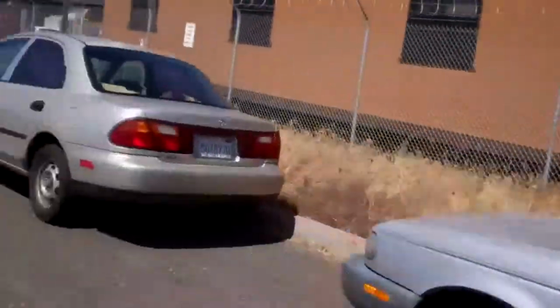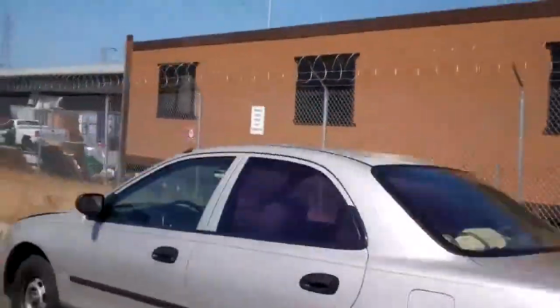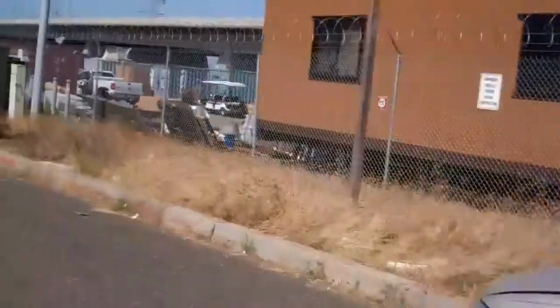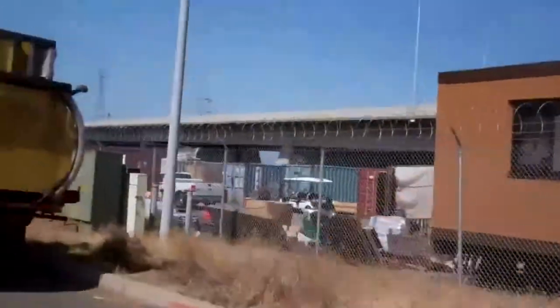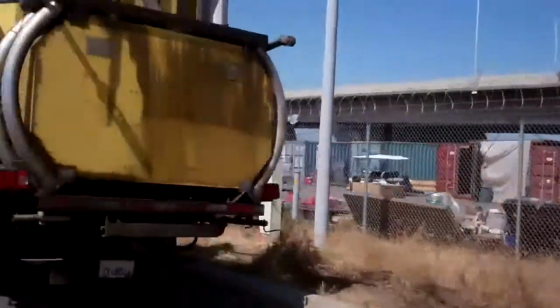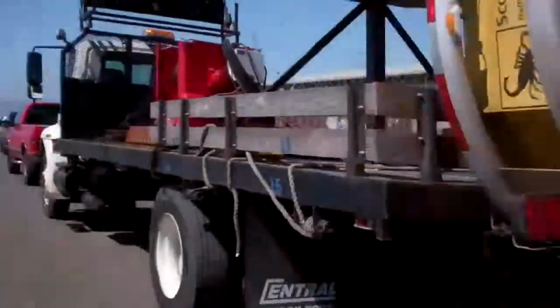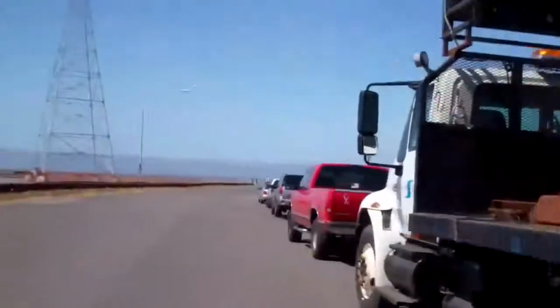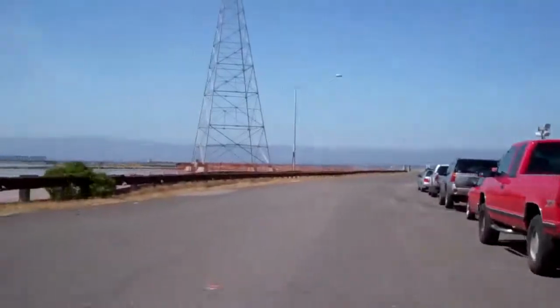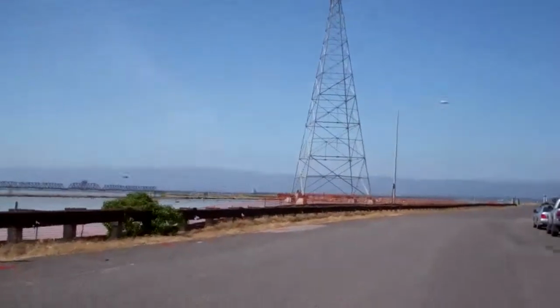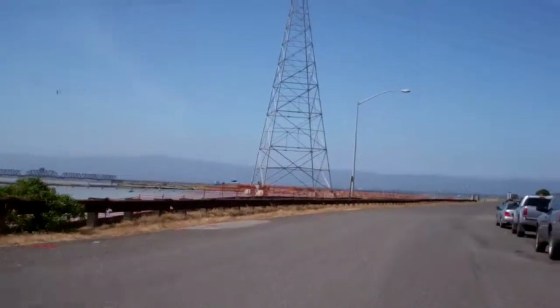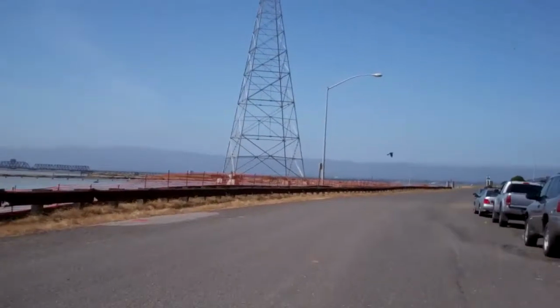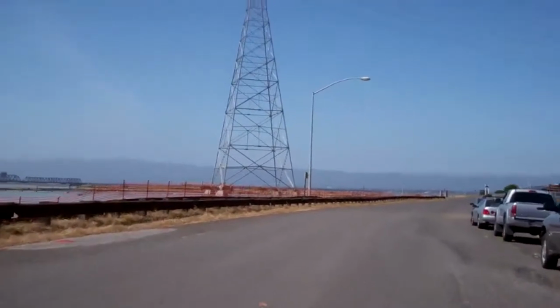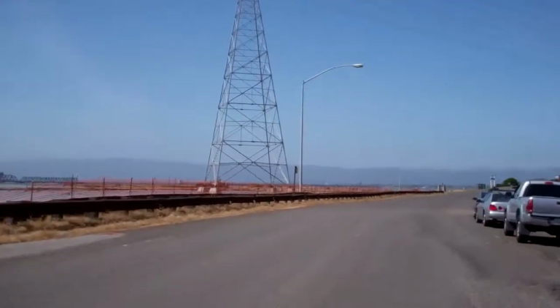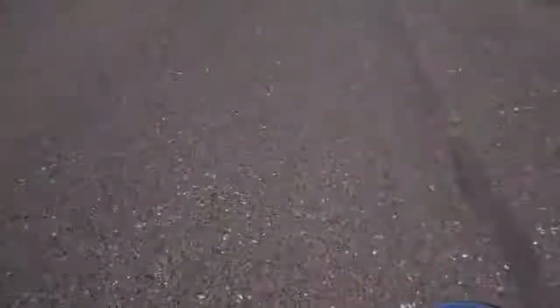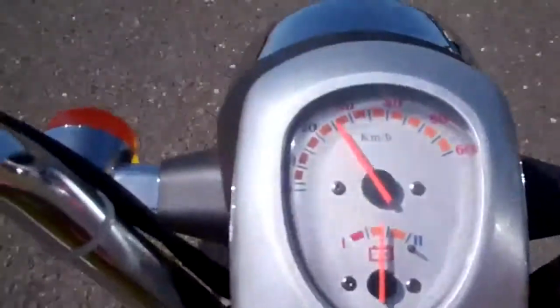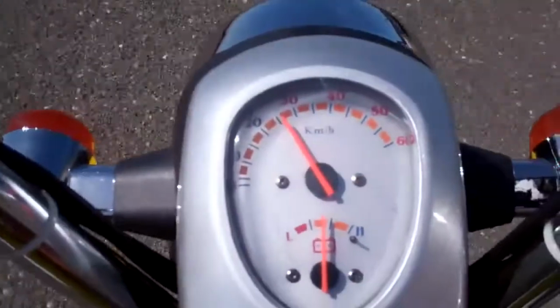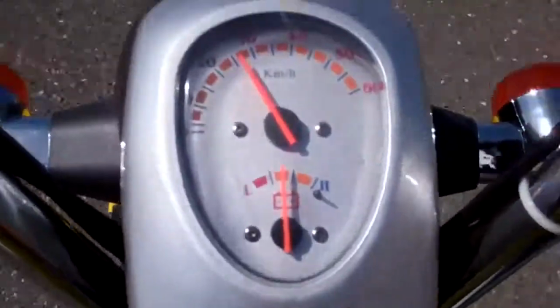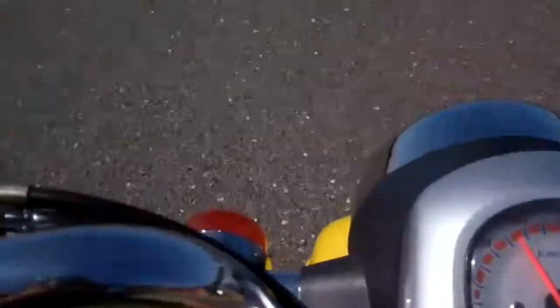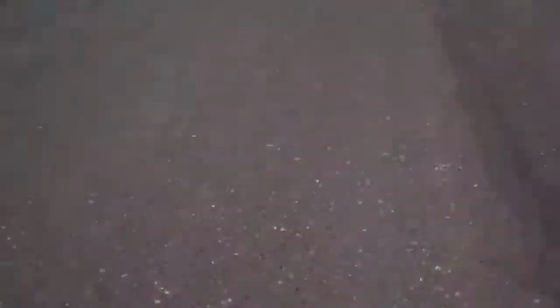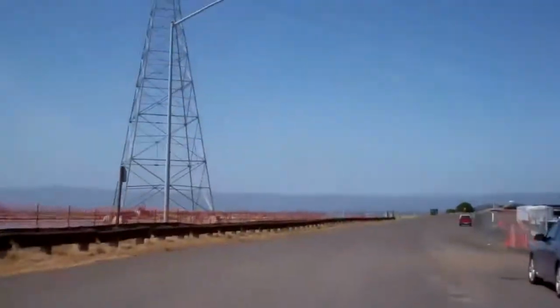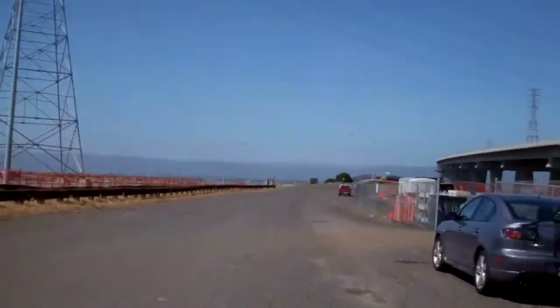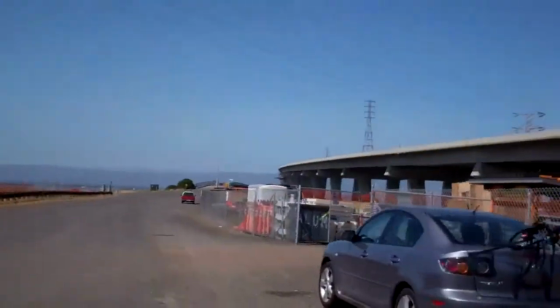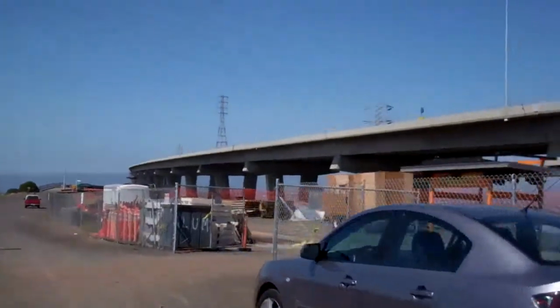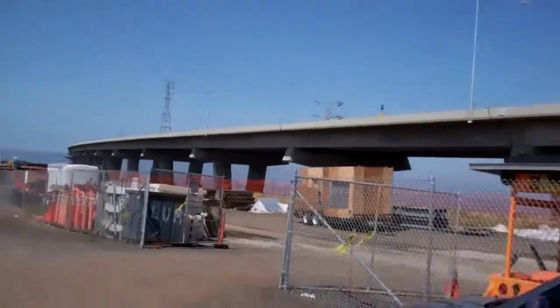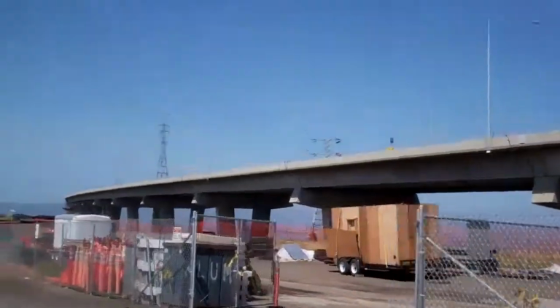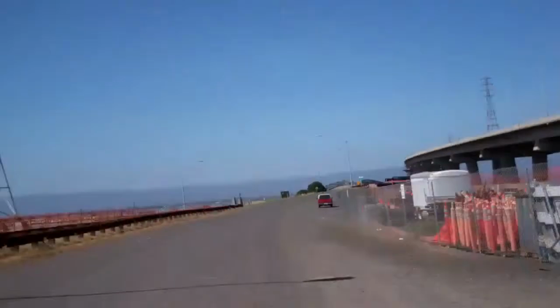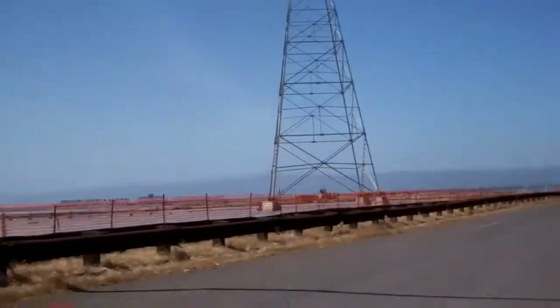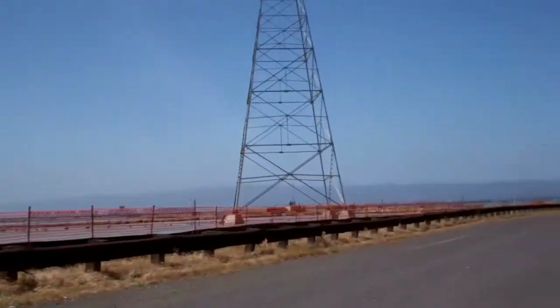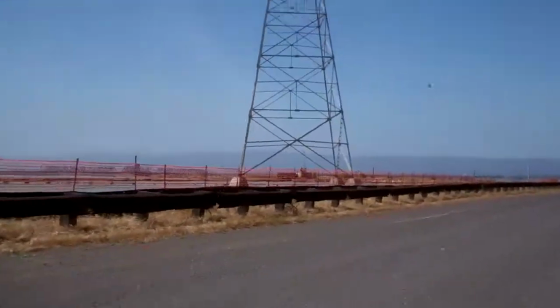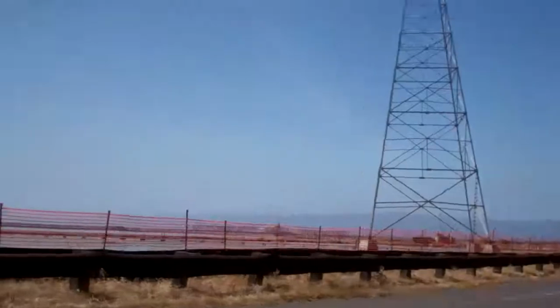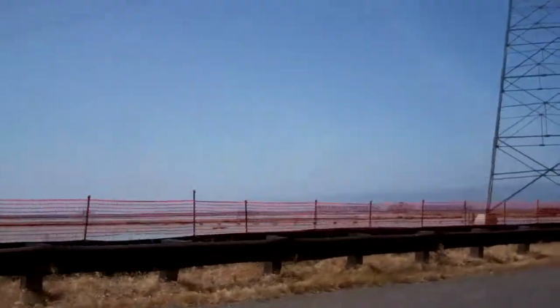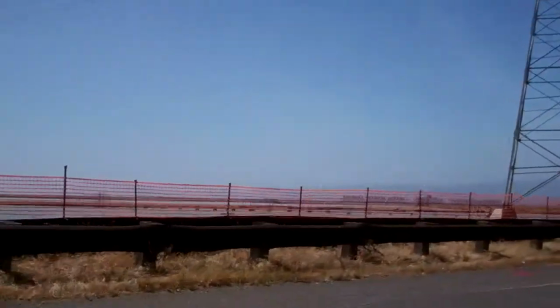Looks like these guys are doing work on the bridge. I missed the turn to go up there, but I'm still going to check out the fishing area. Still got half a tank, so I'm doing okay. I wonder if I can get over to the Dumbarton Bridge.